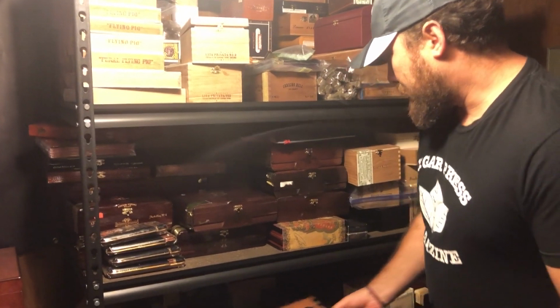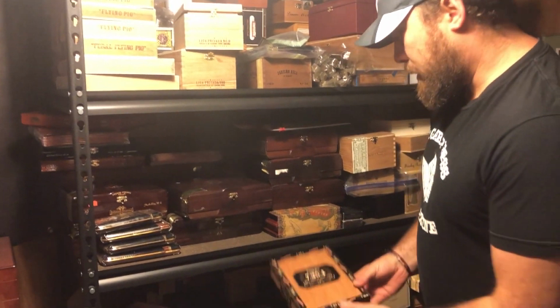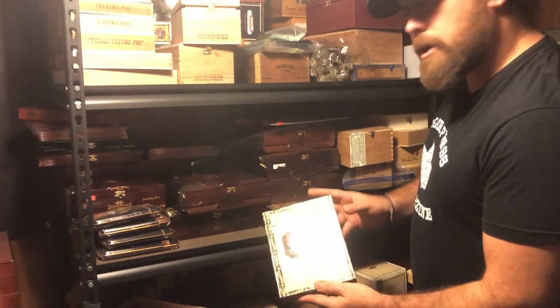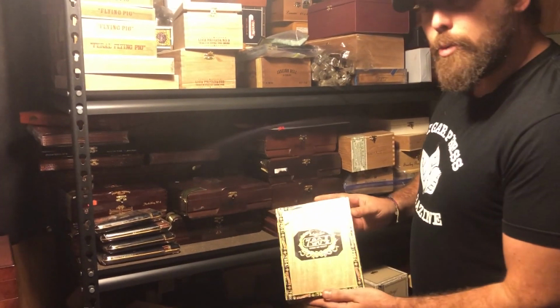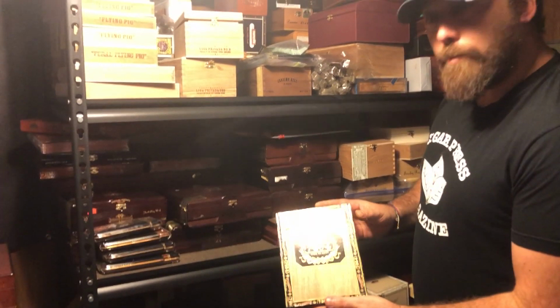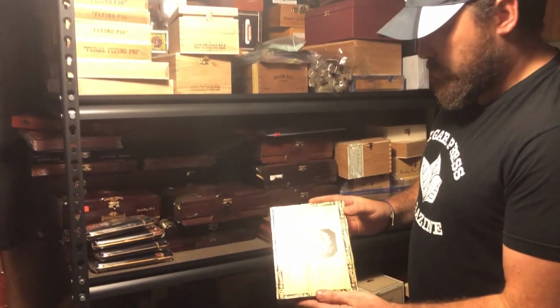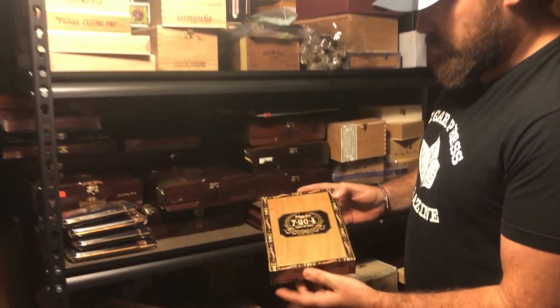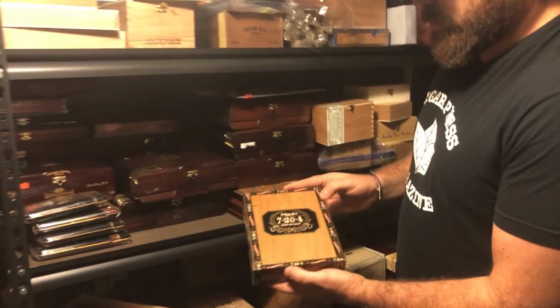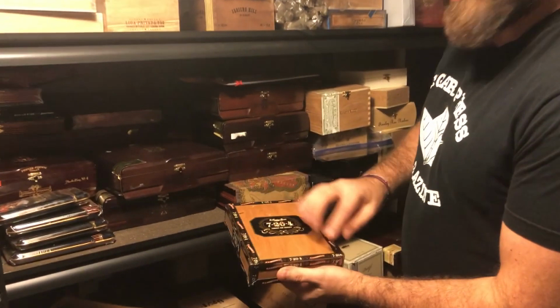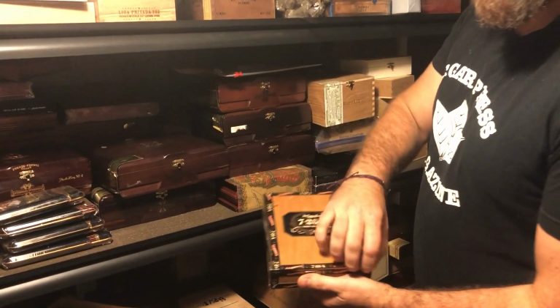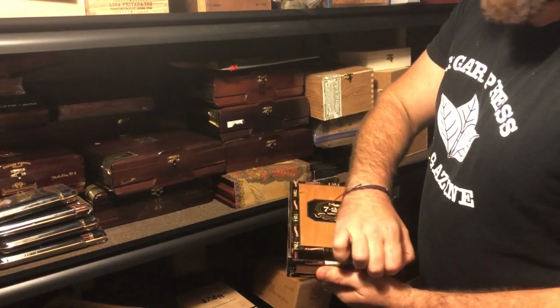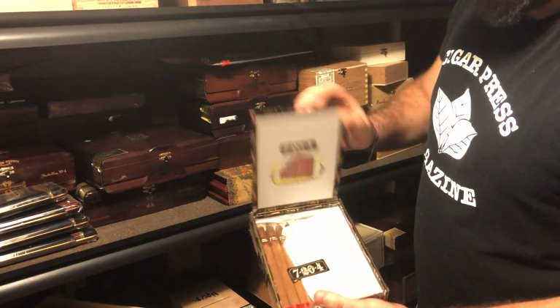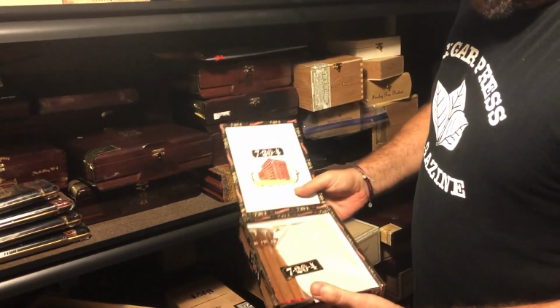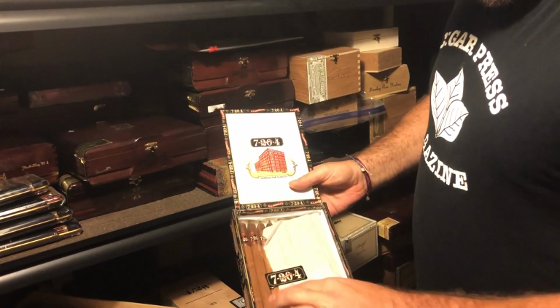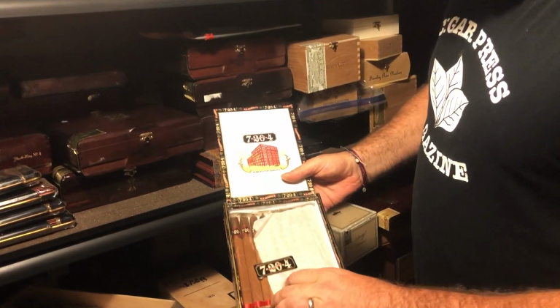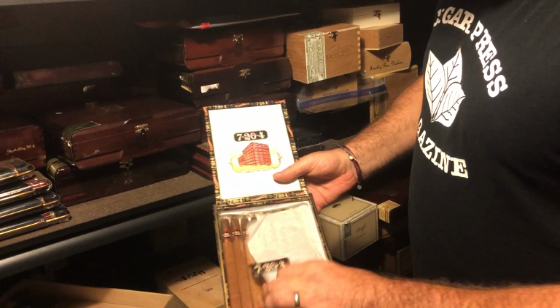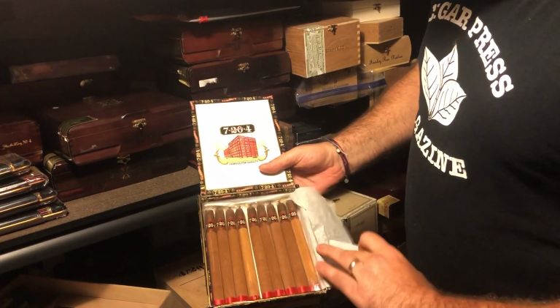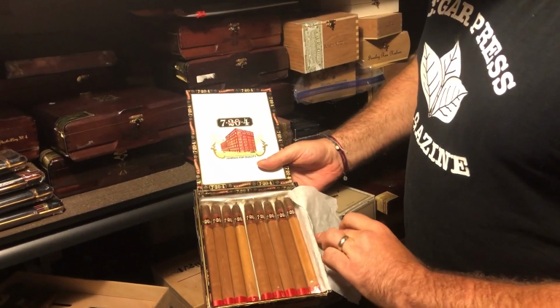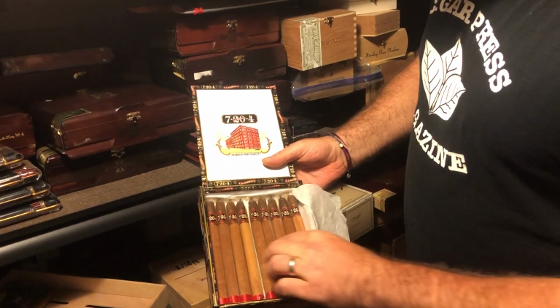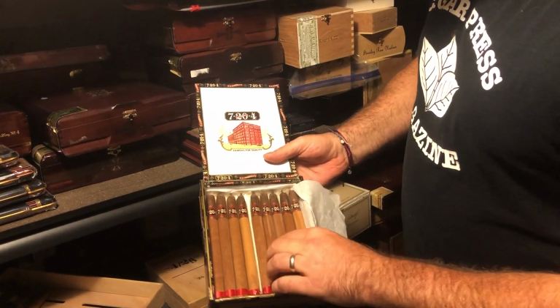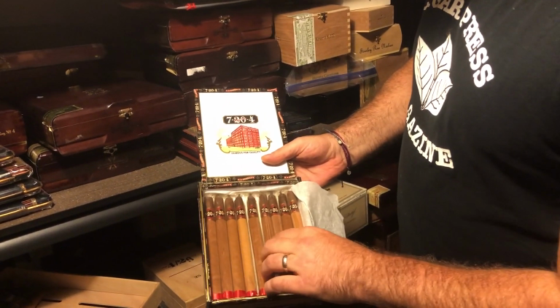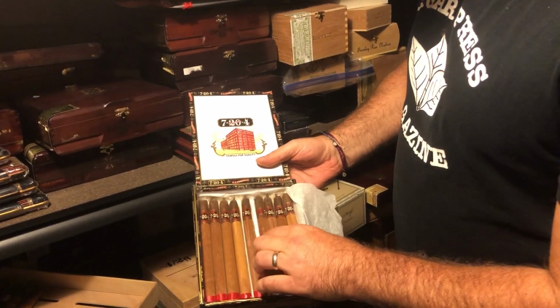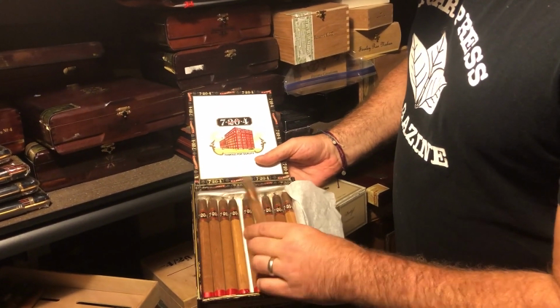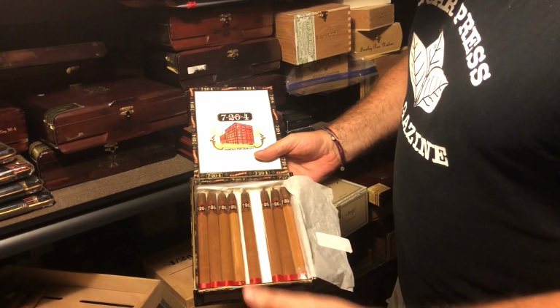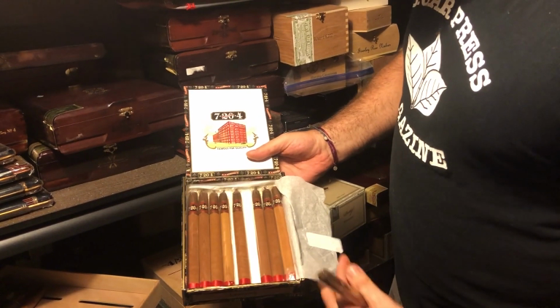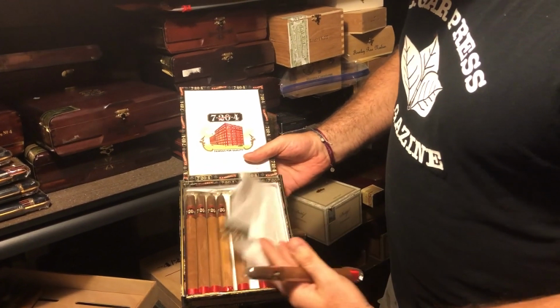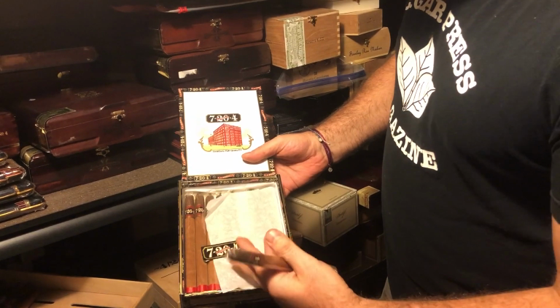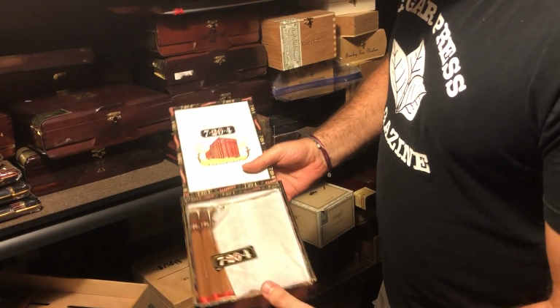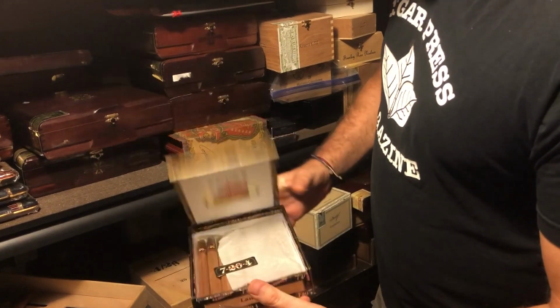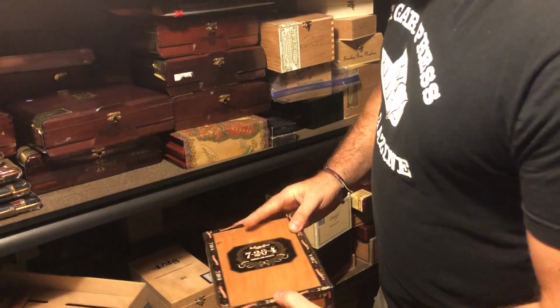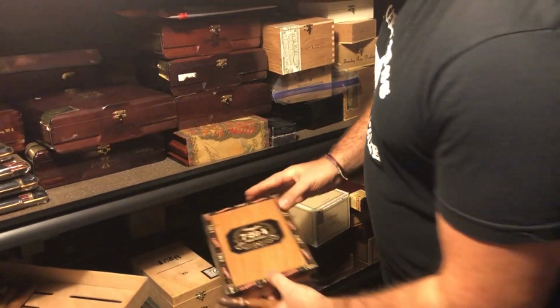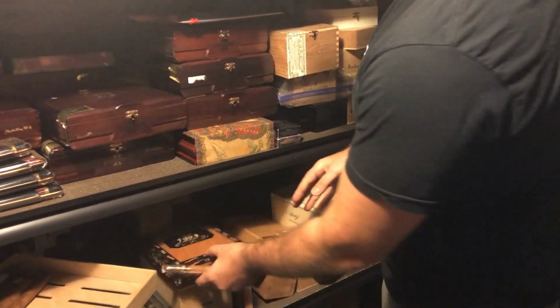We have a Kirk Kendall 724. These are the original release Lanceros. Trying to mix up some sizes for you here. It's a great shape.